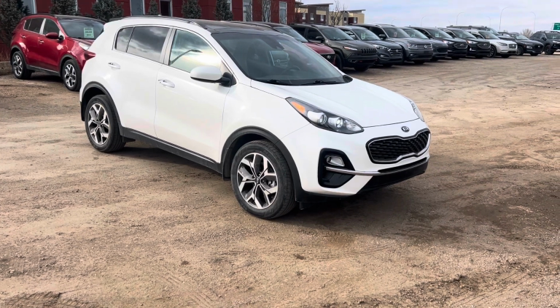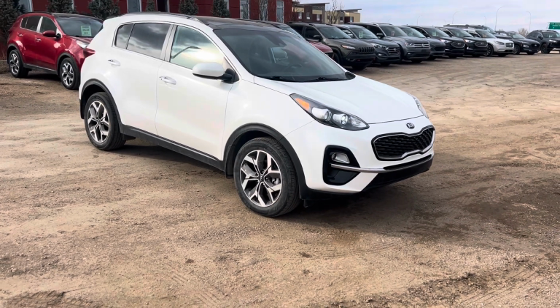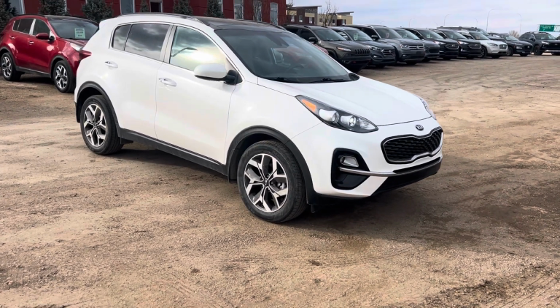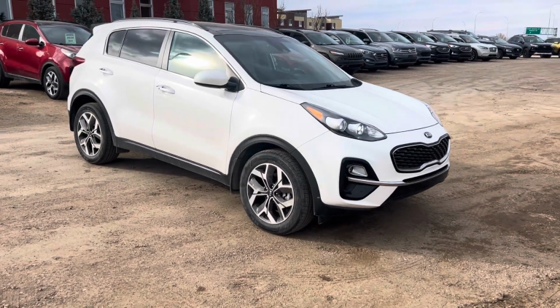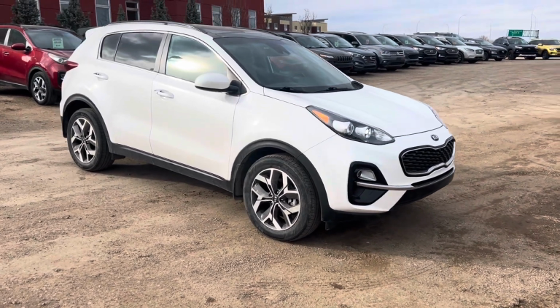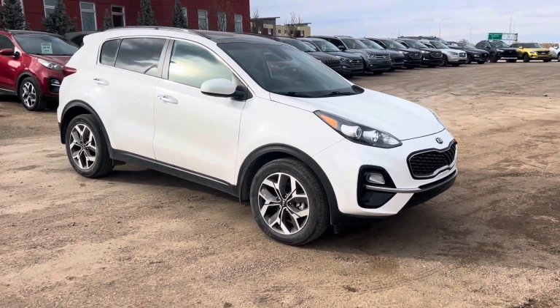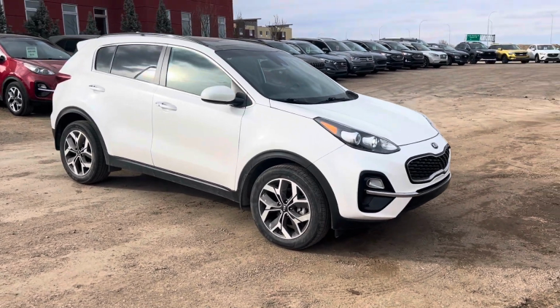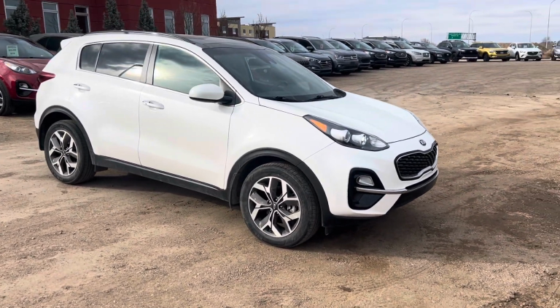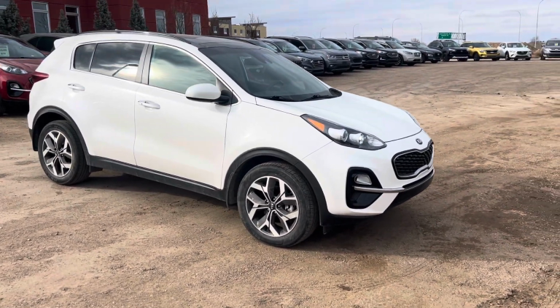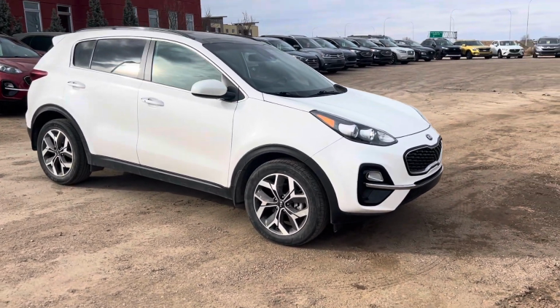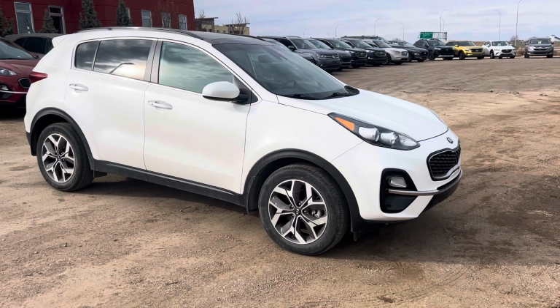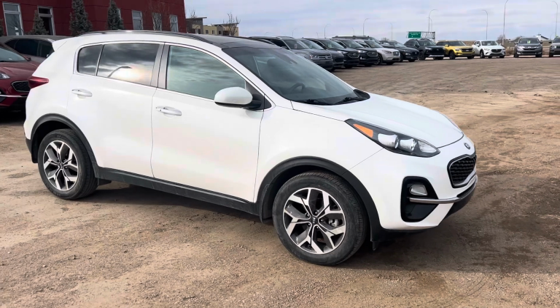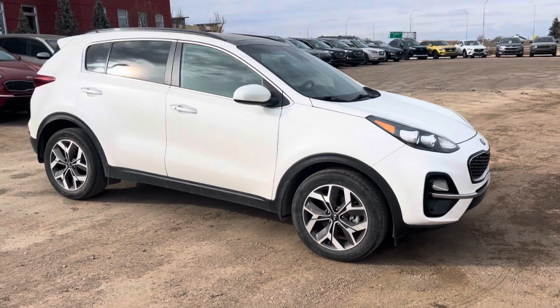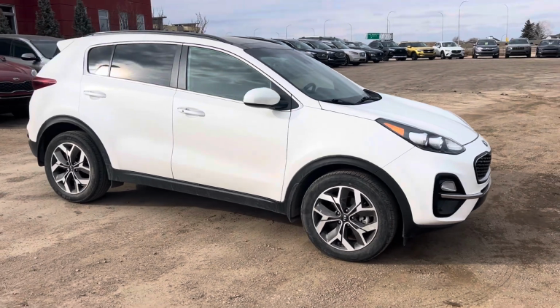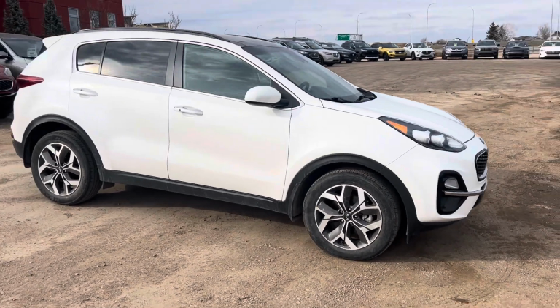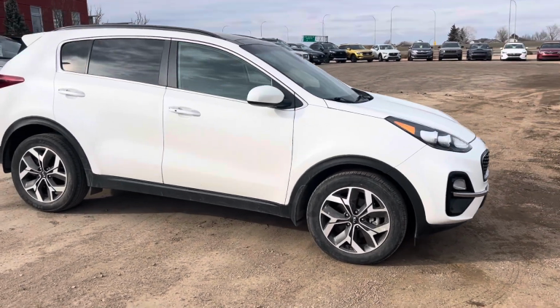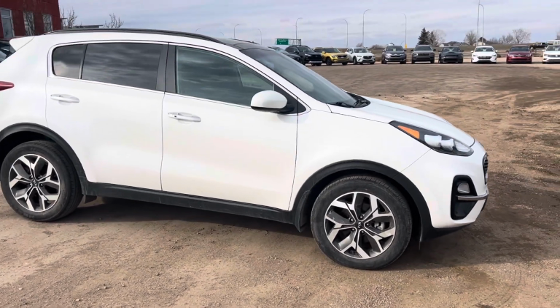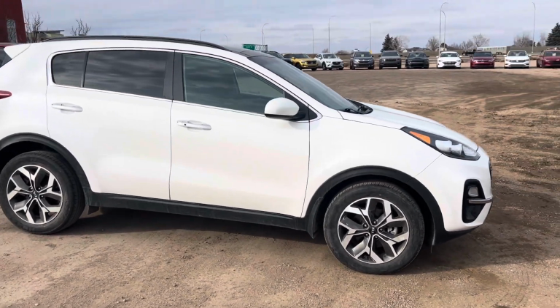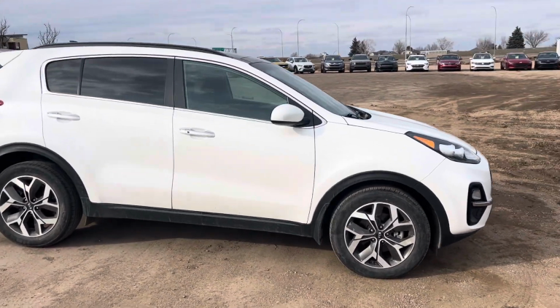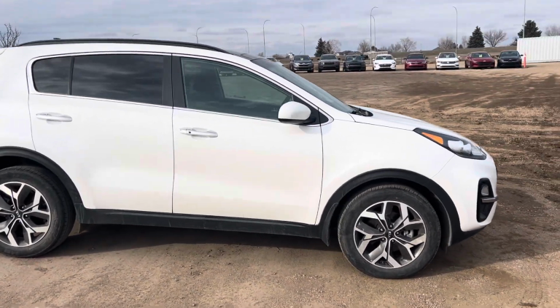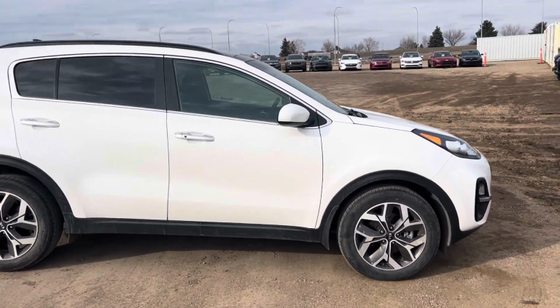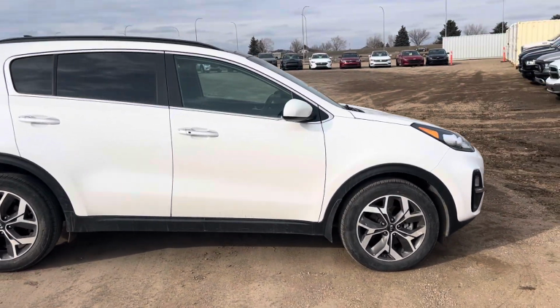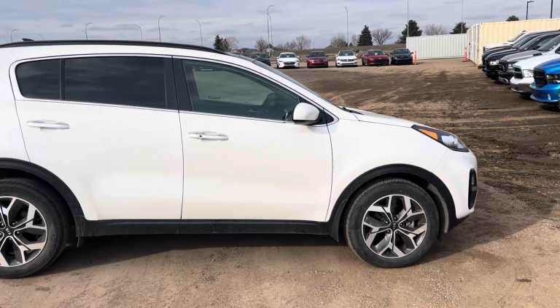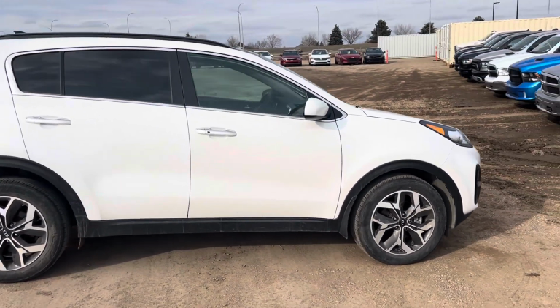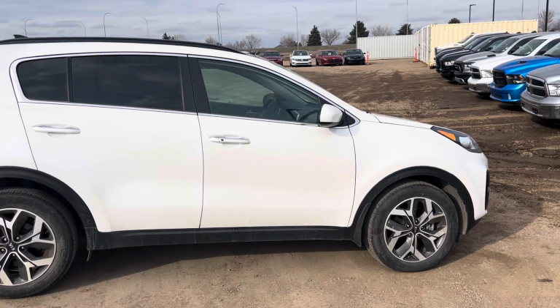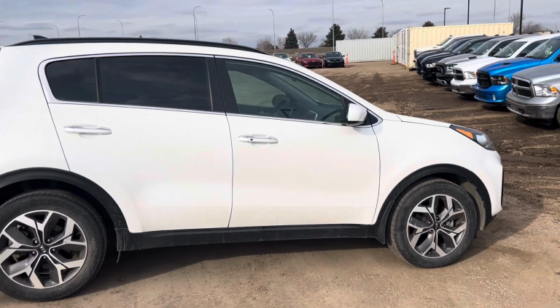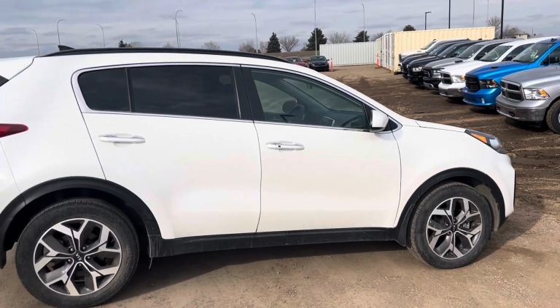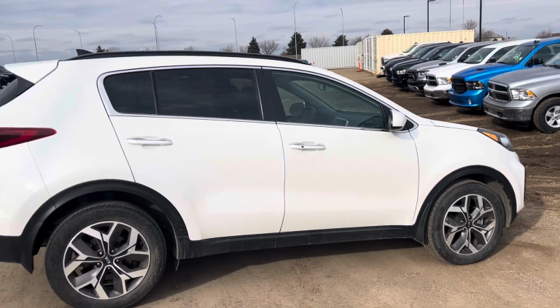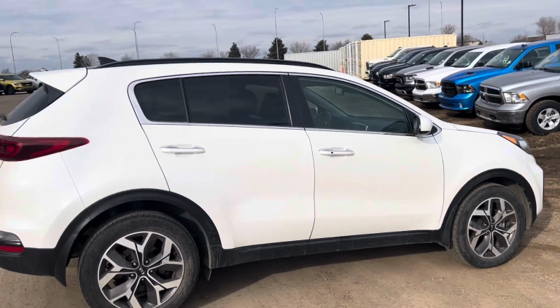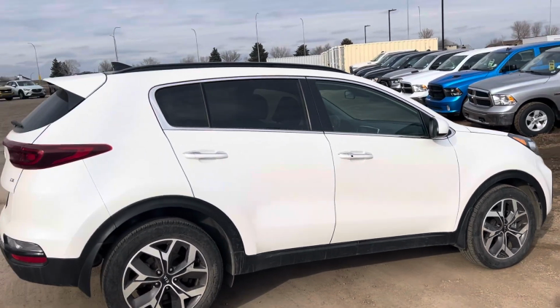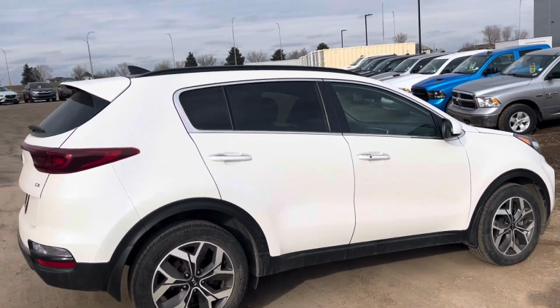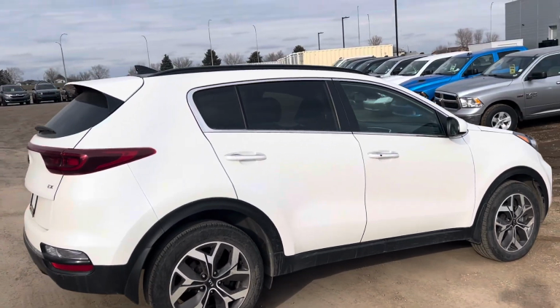Hey guys, Kyle here with Strayline Kia here at Messnaught. I just want to show you this 2020 Kia Sportage. This is the EX trim level. Super nice looking unit. Only has 90,000 kilometers.